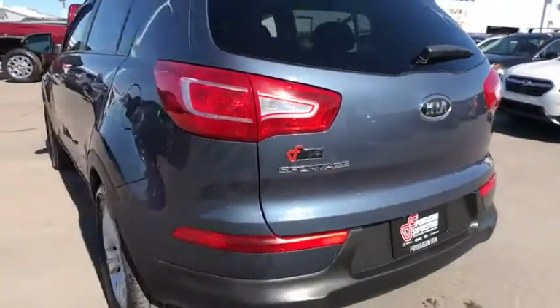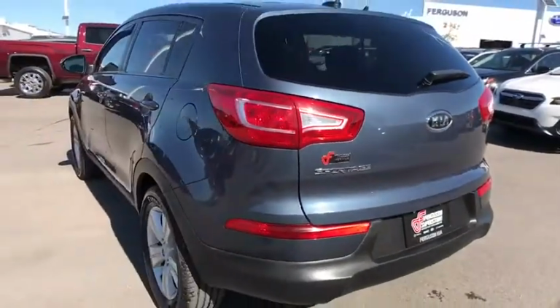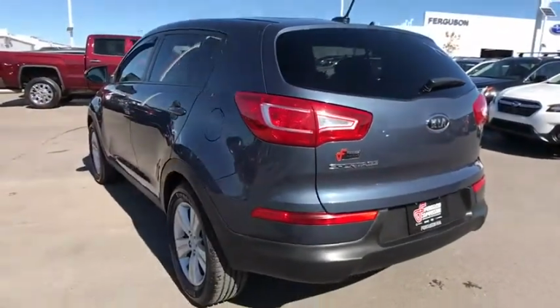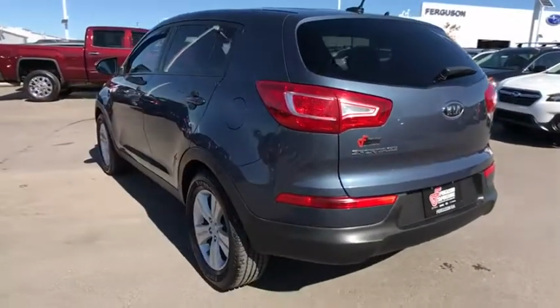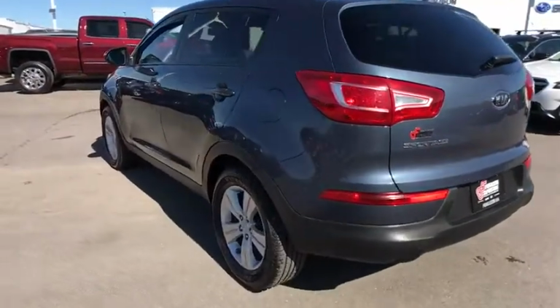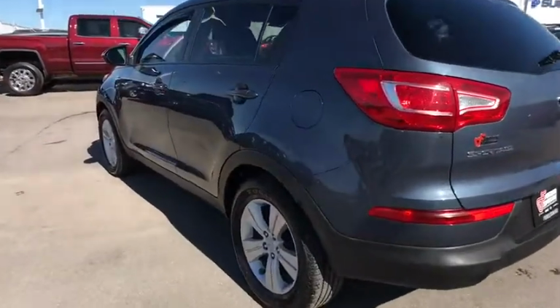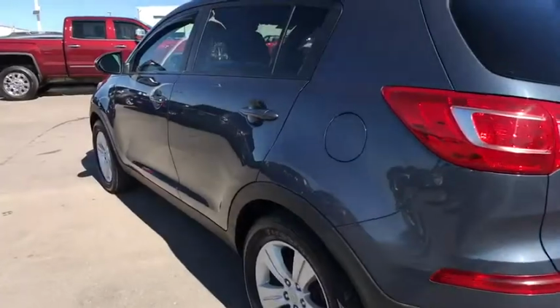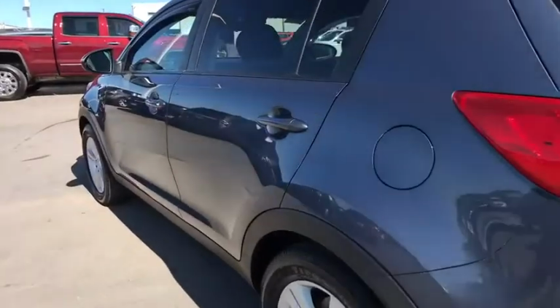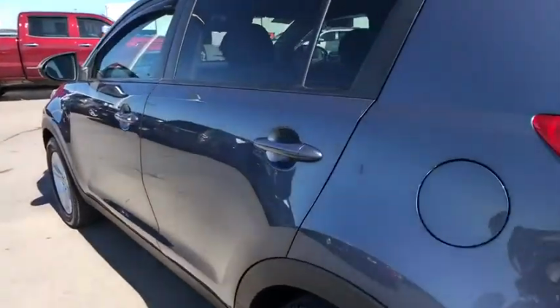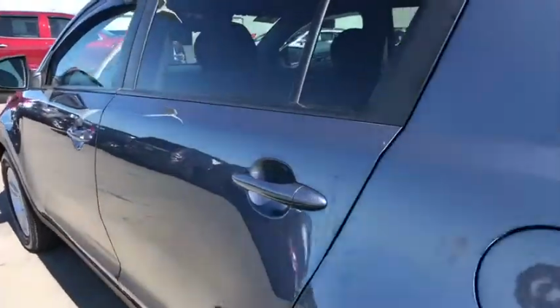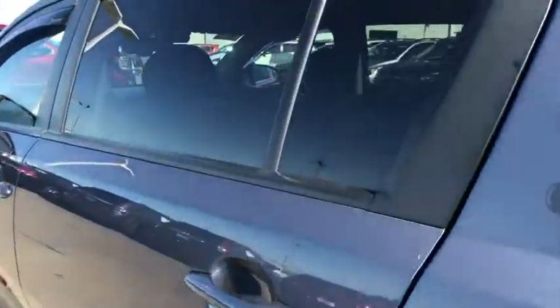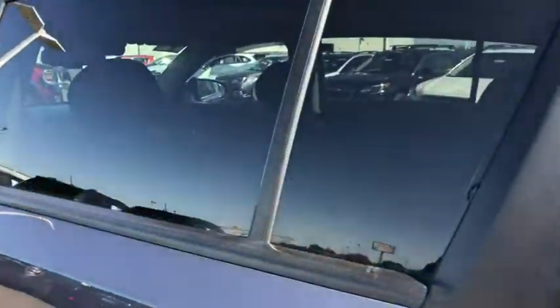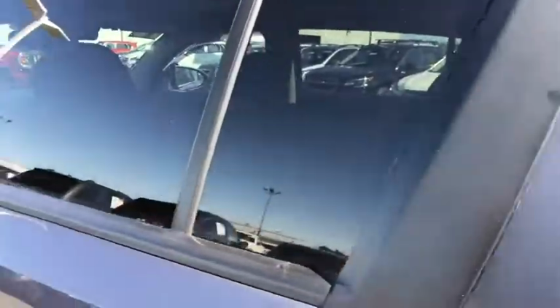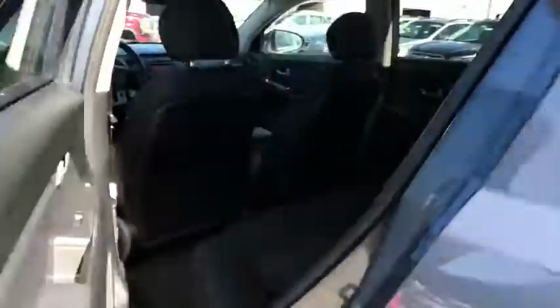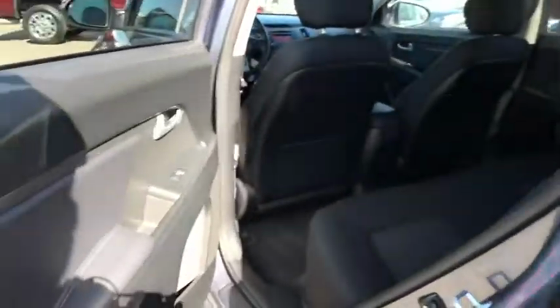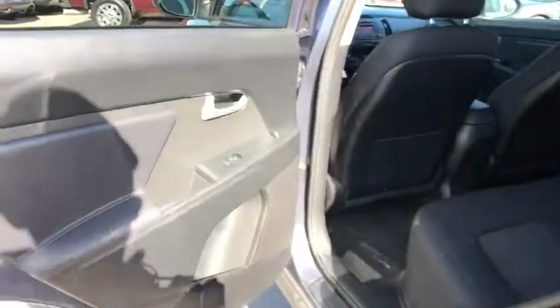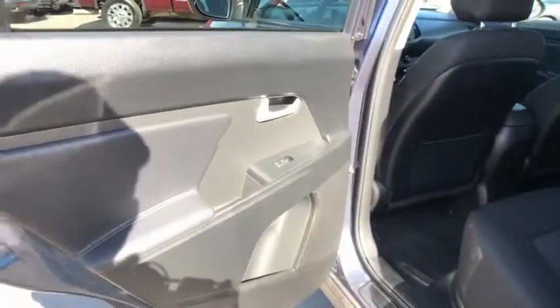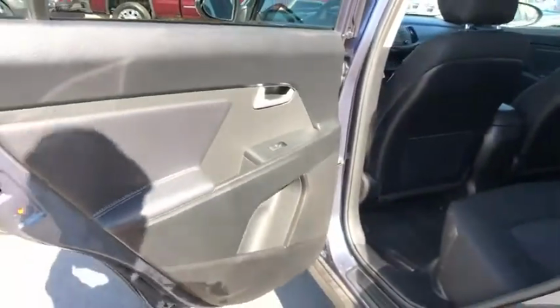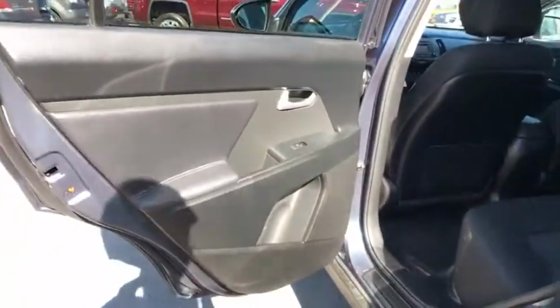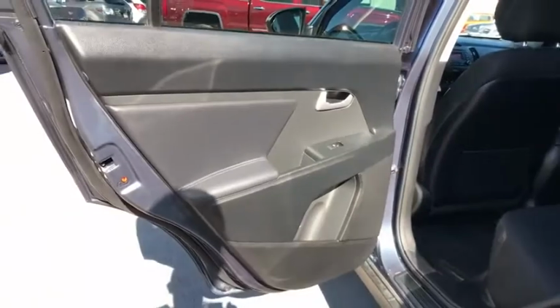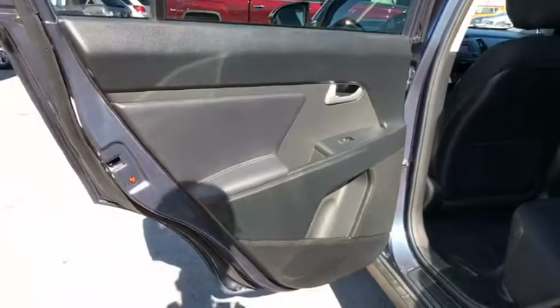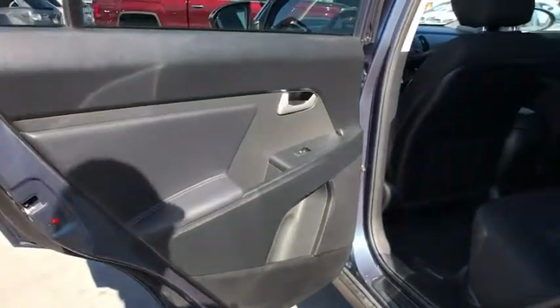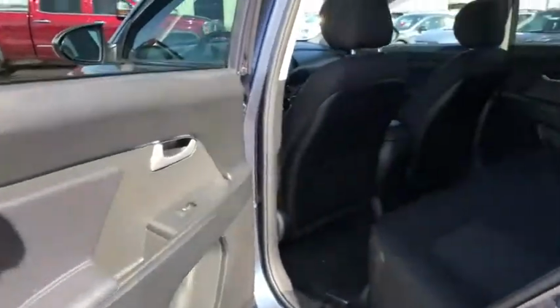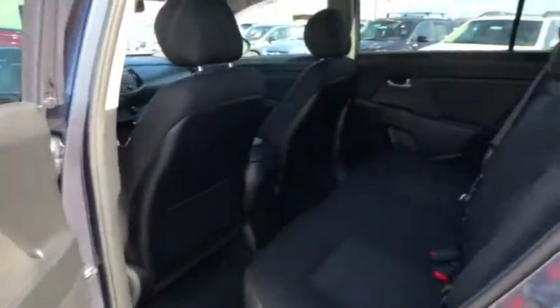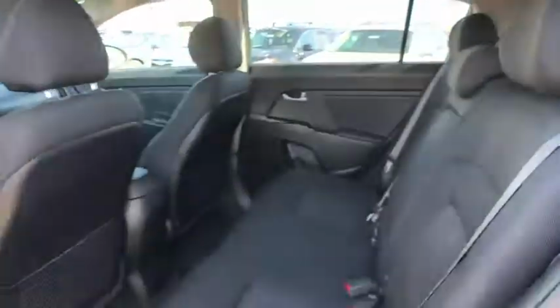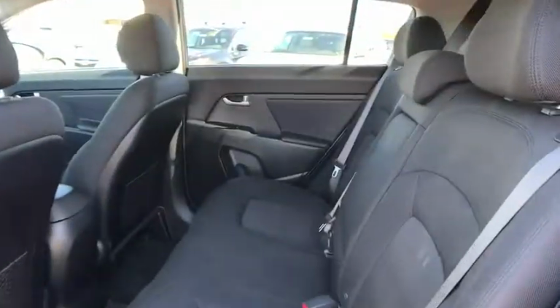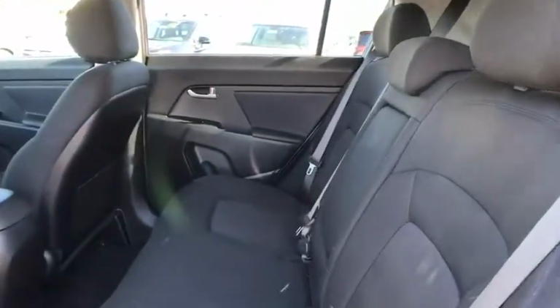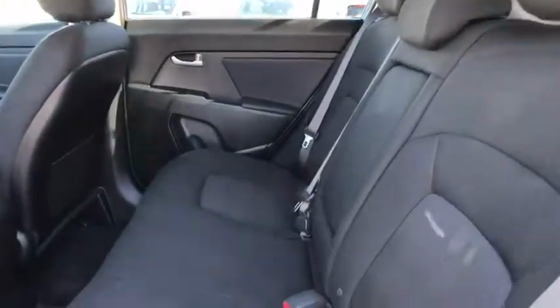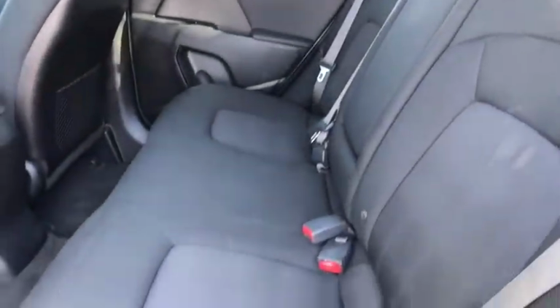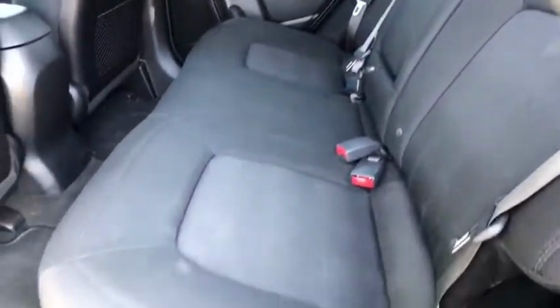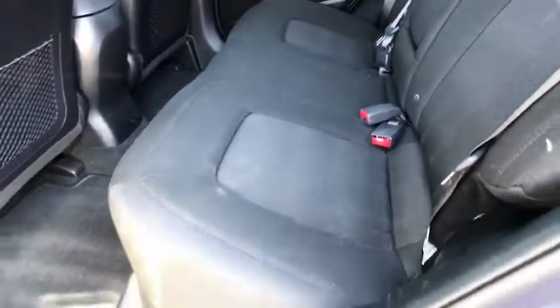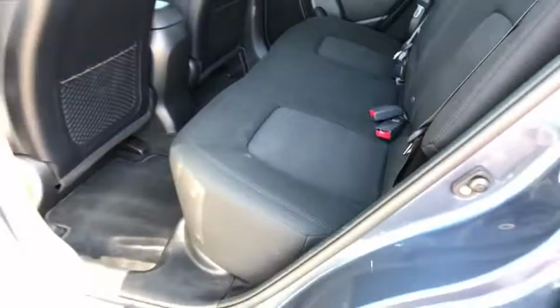Cruise control, AM-FM stereo radio, rear defrost, trip computer, CD player, MP3 player, bucket seats, passenger airbag. If you like it online, you'll love it in your driveway. Take it for a spin today.